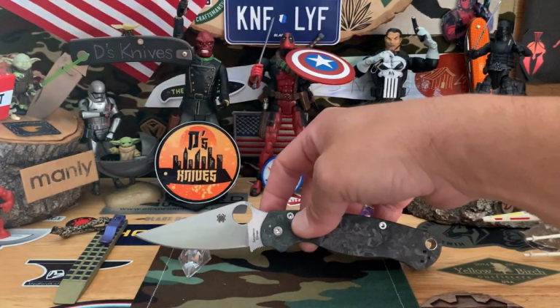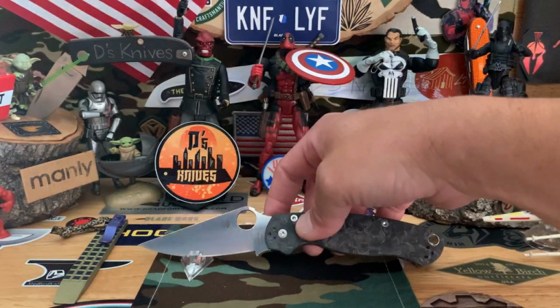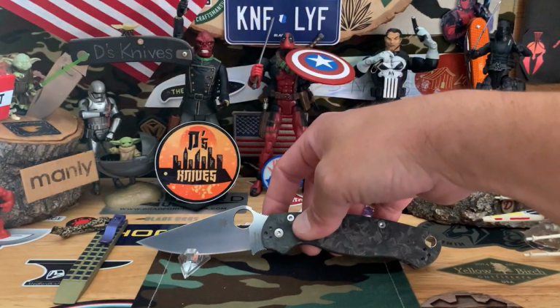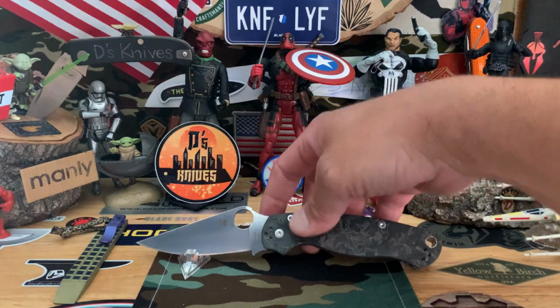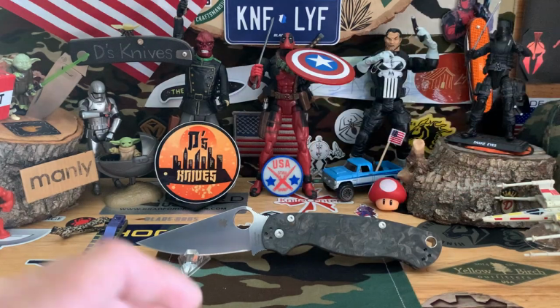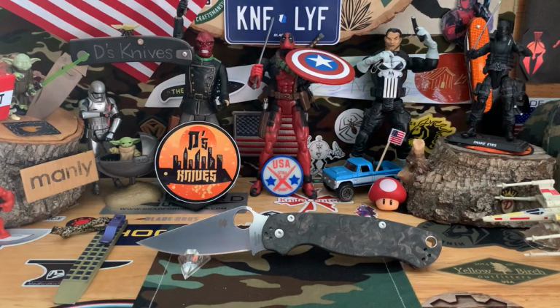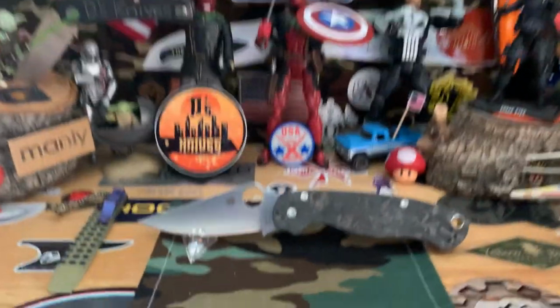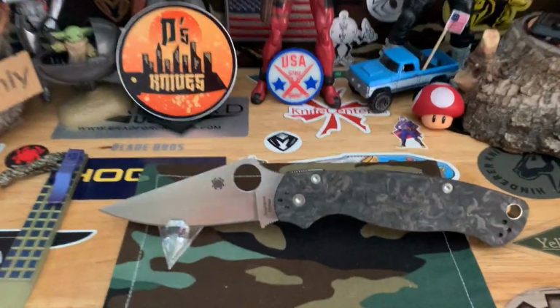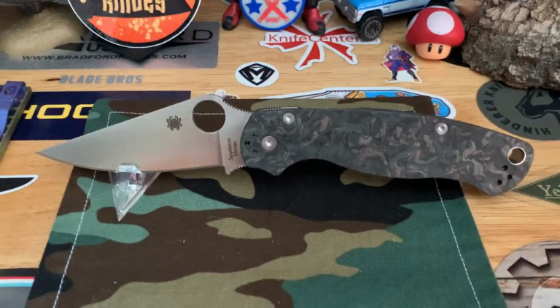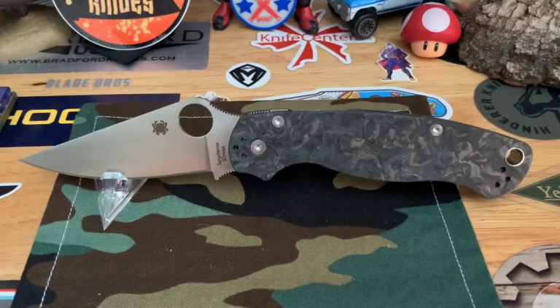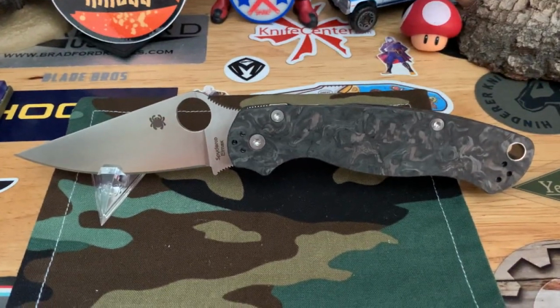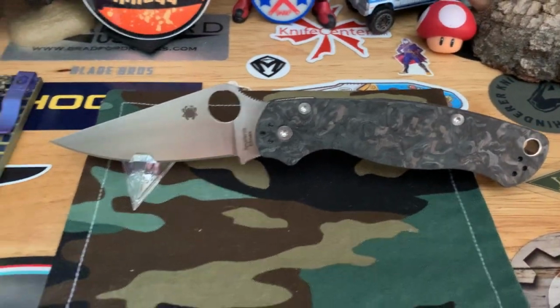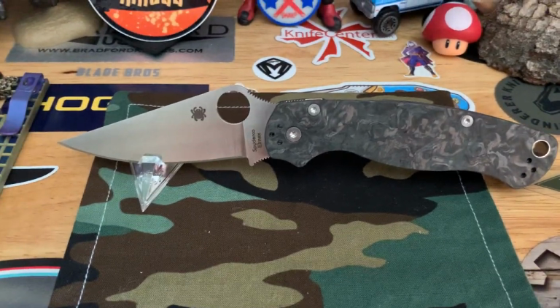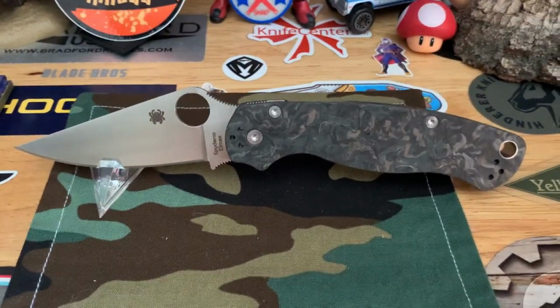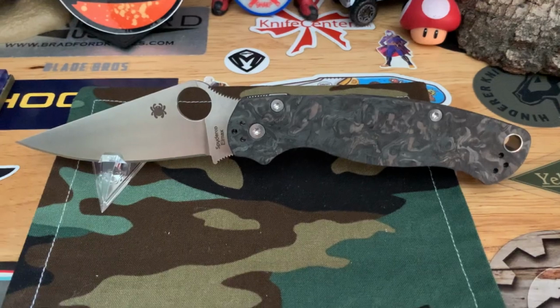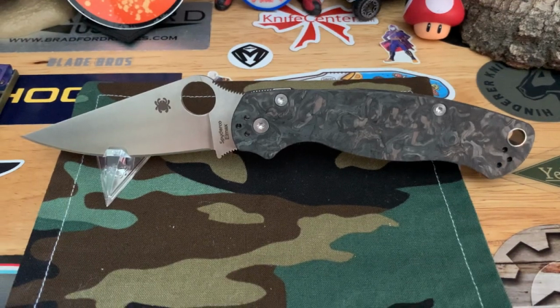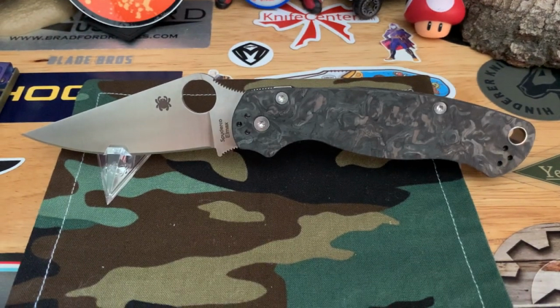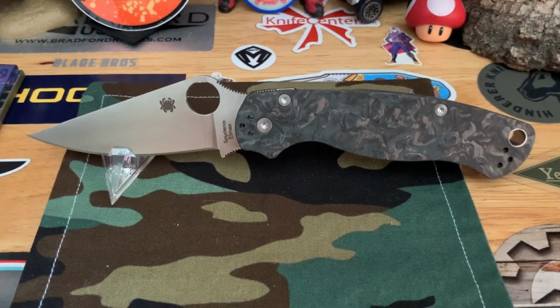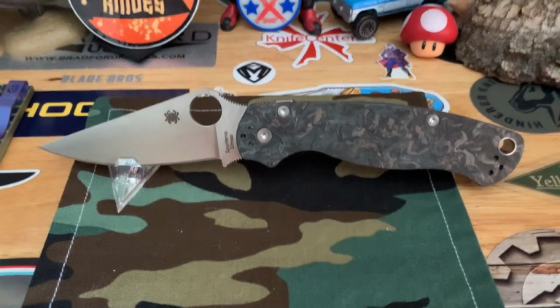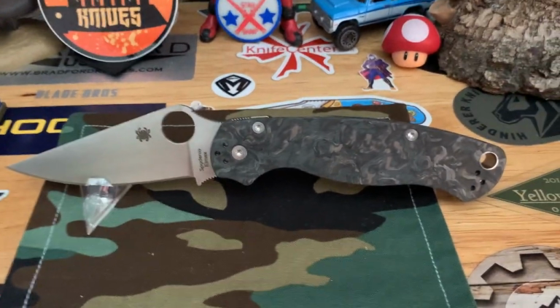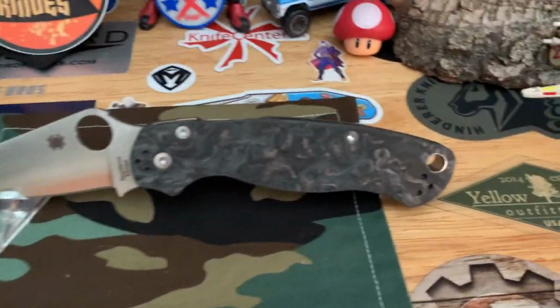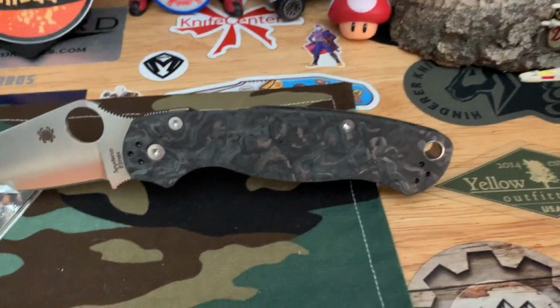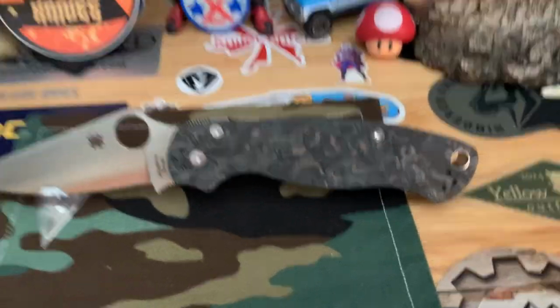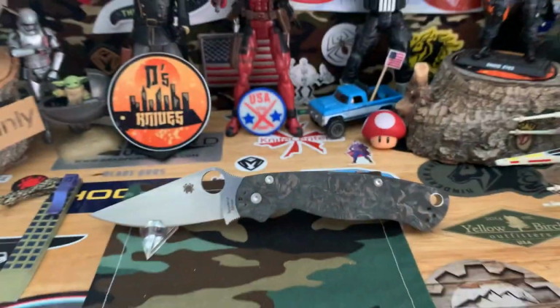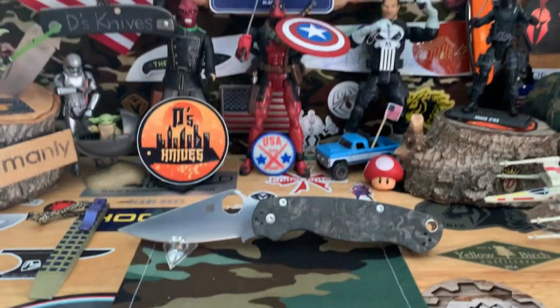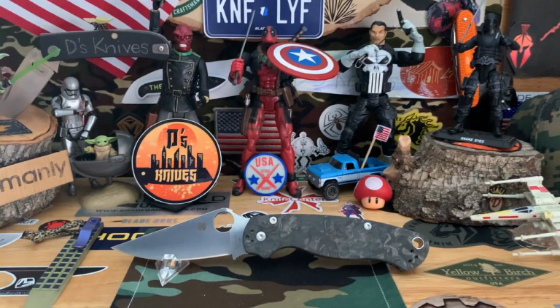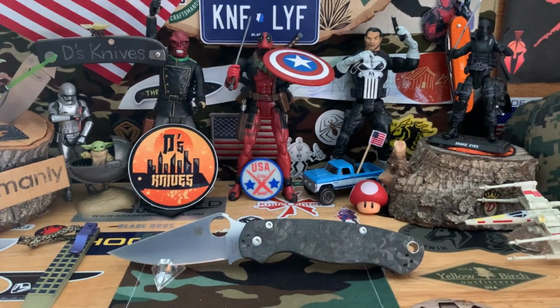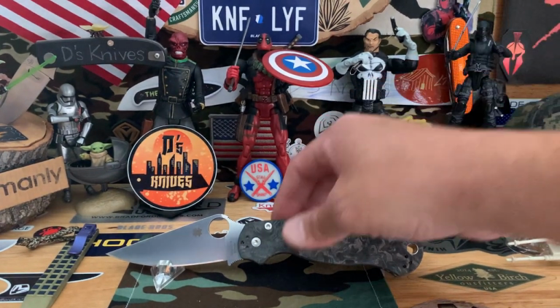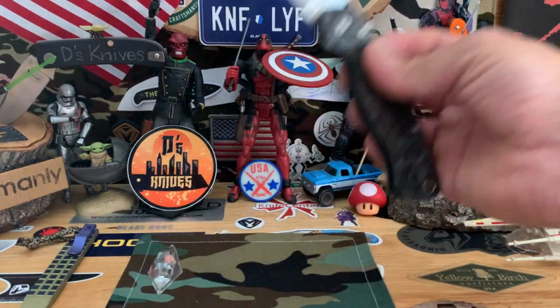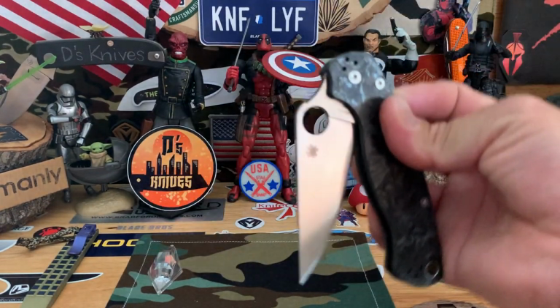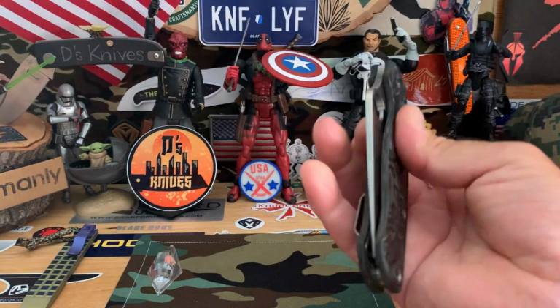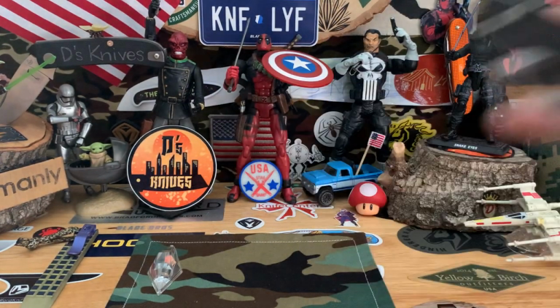Let's take a little look at that by itself. Very very nice — love it. That carbon fiber. That's the PM2.